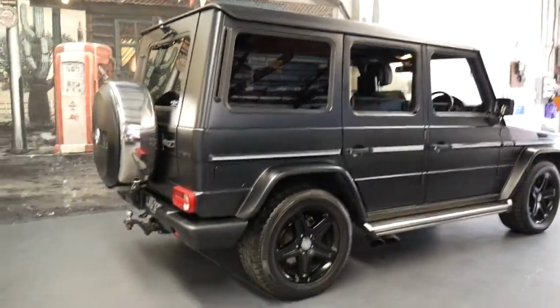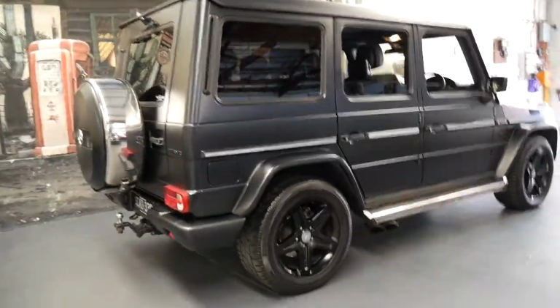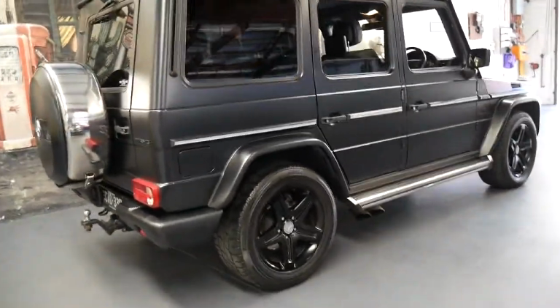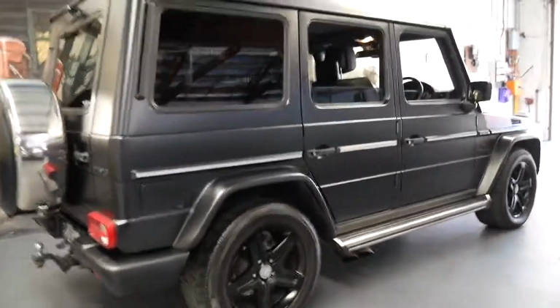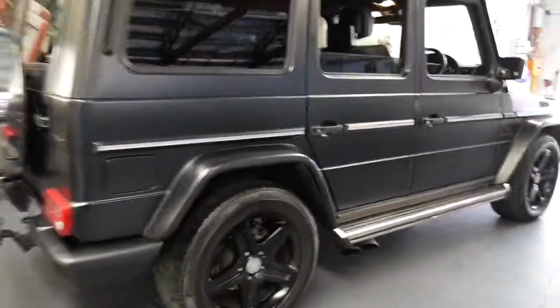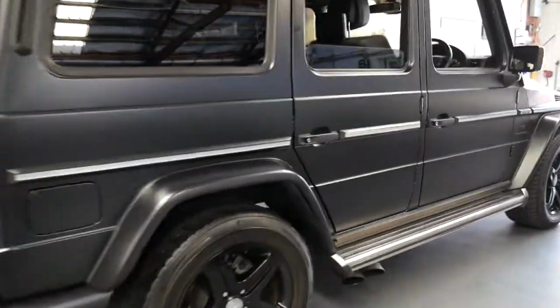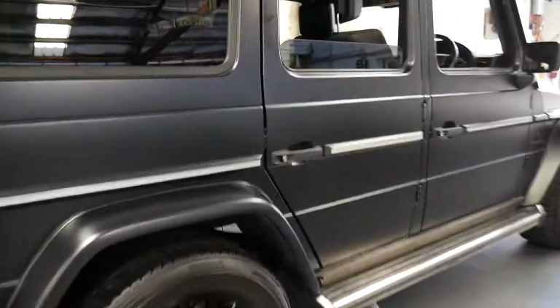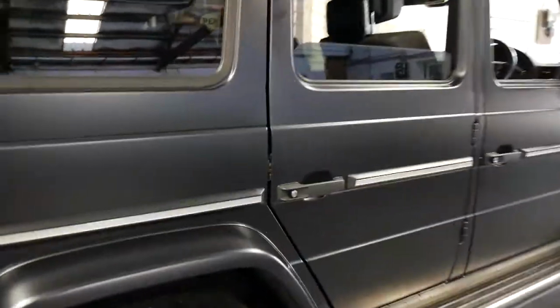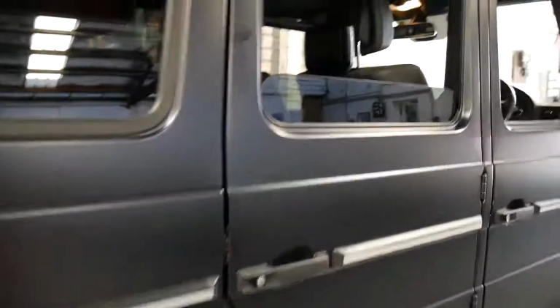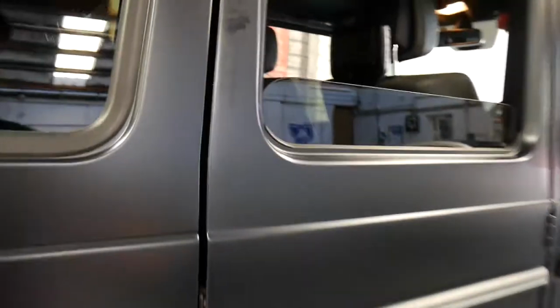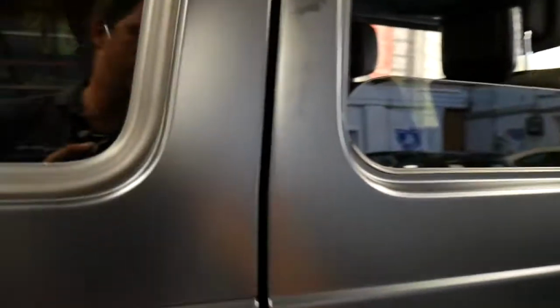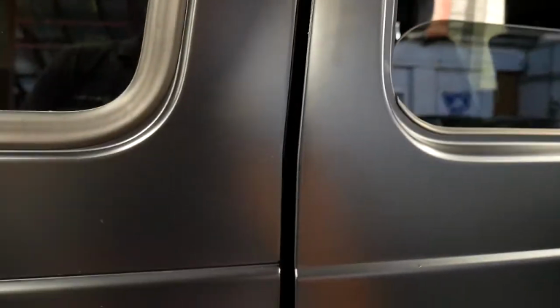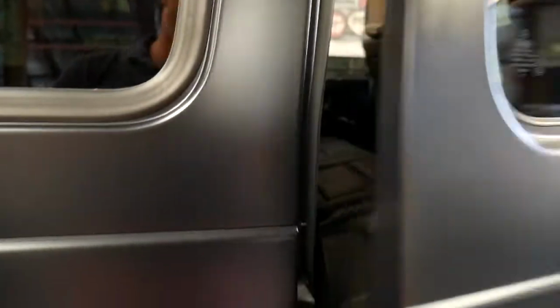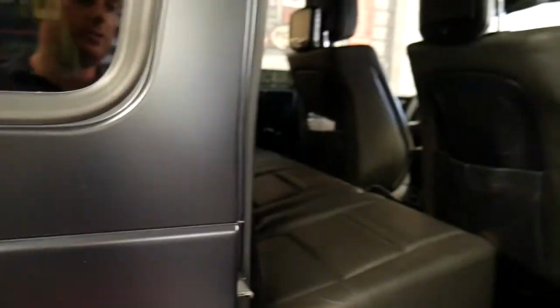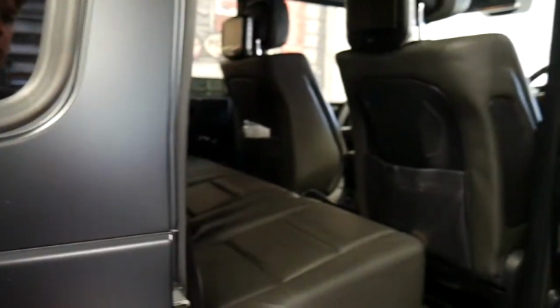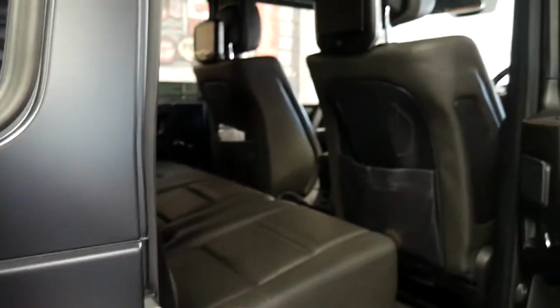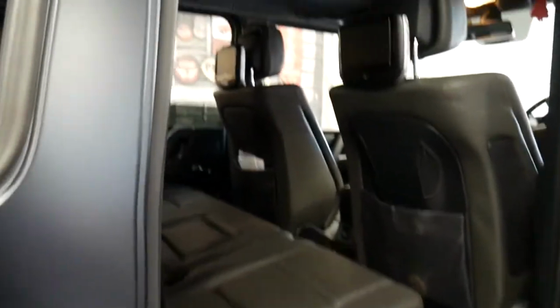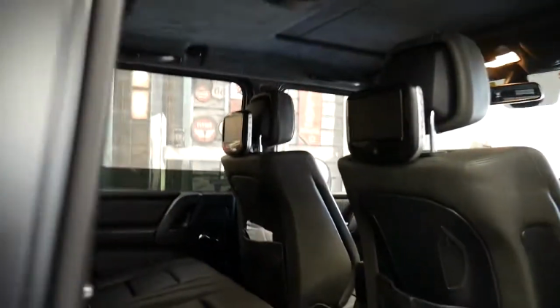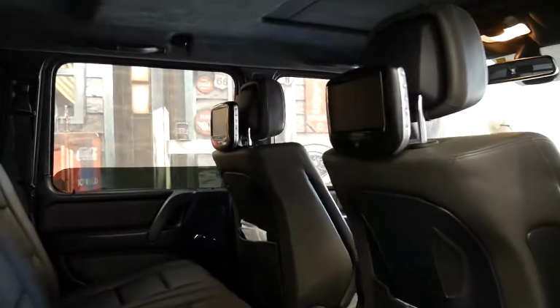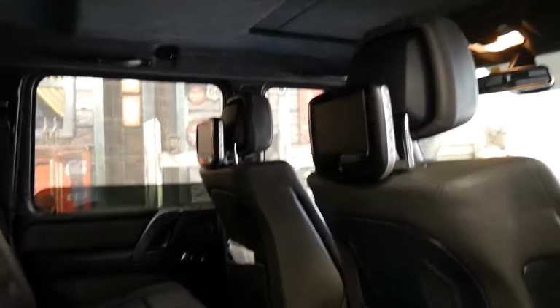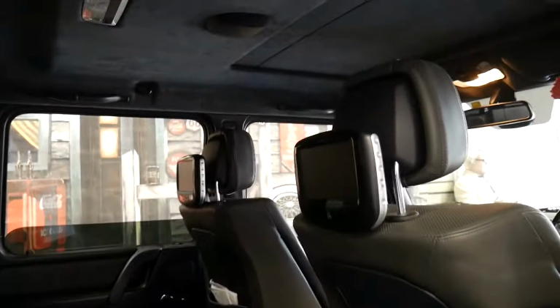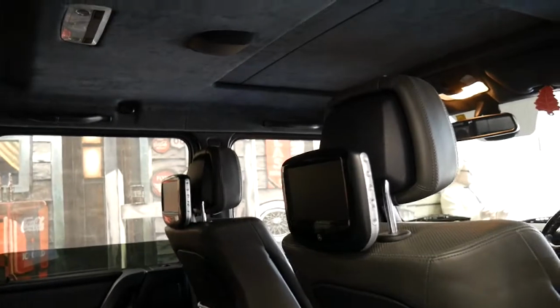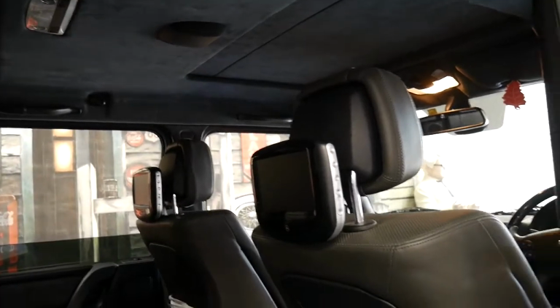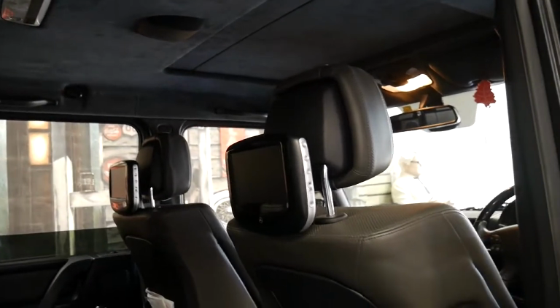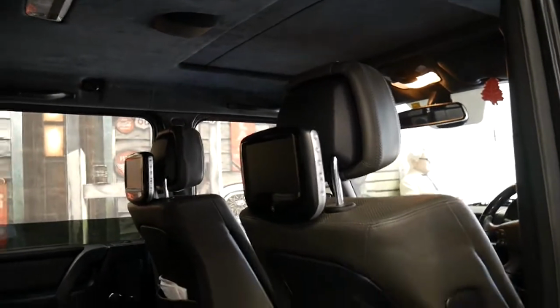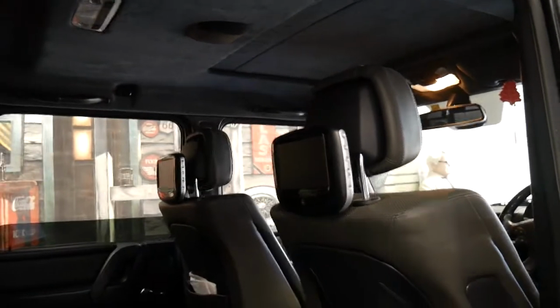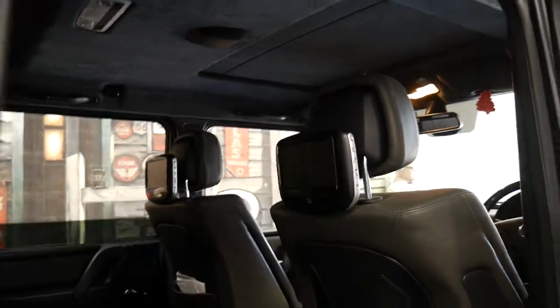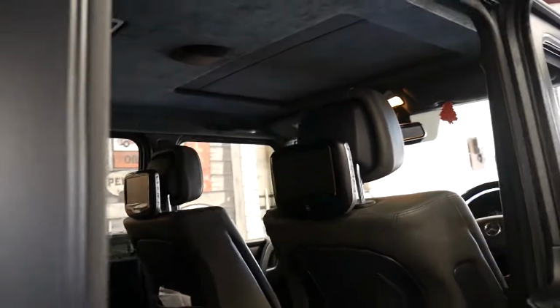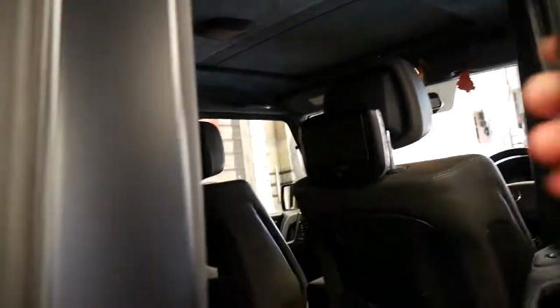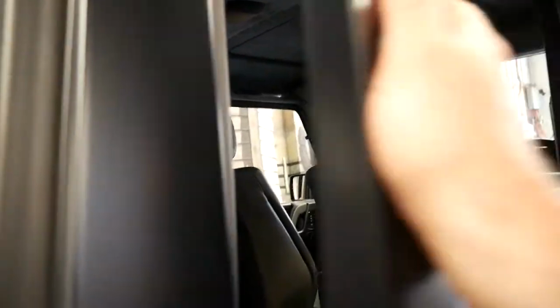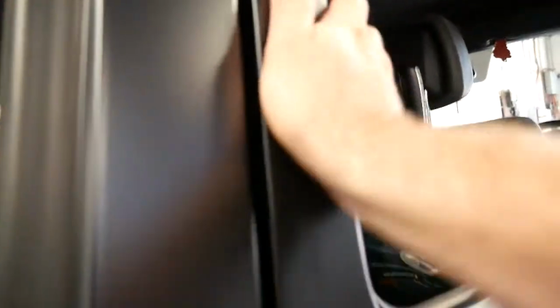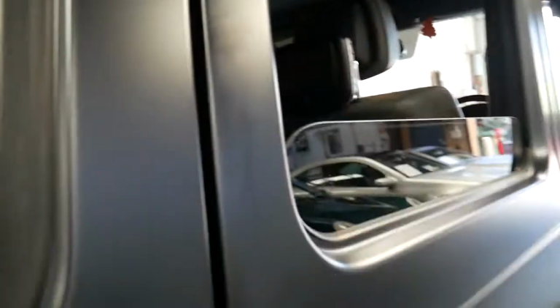They're pretty rare in this country. There's probably a lot more G350s around, and they hold their value very well because they did come in limited numbers.